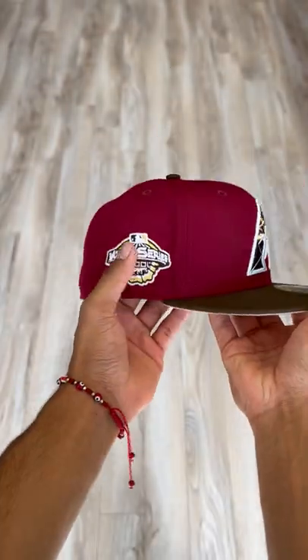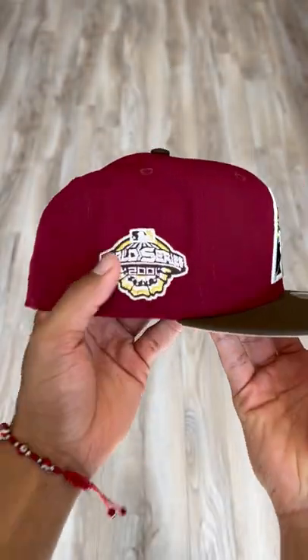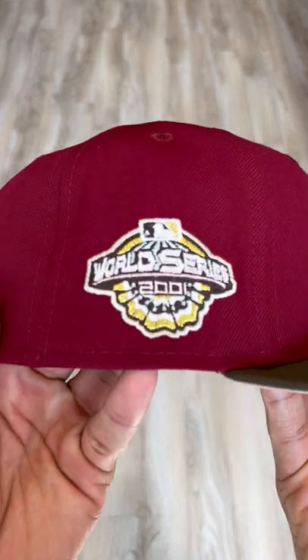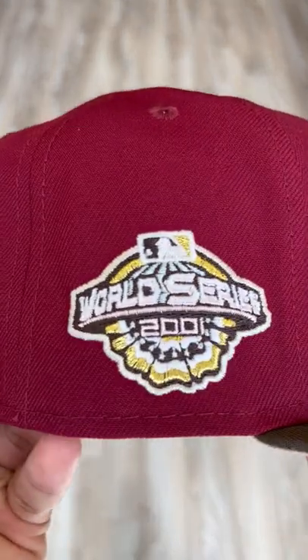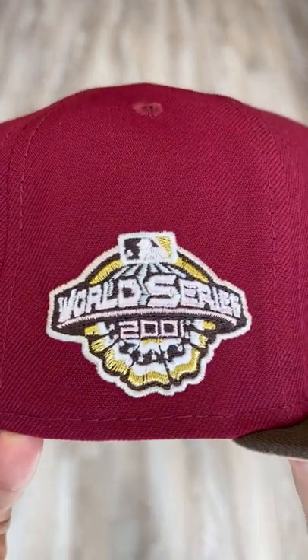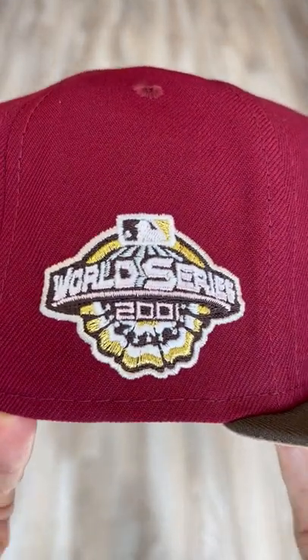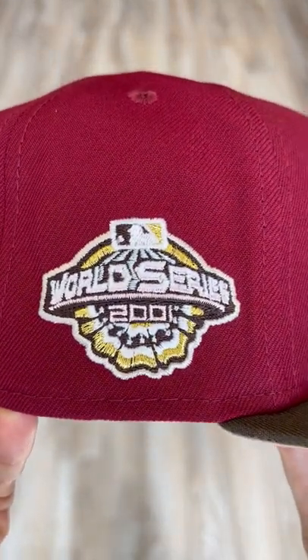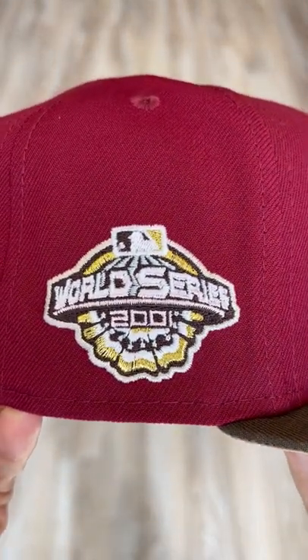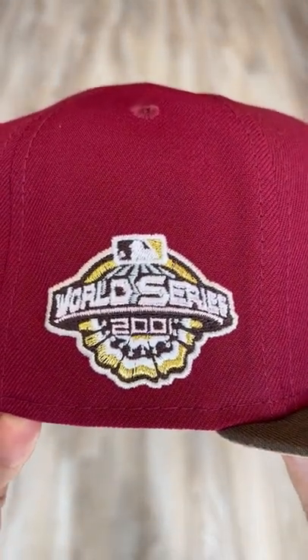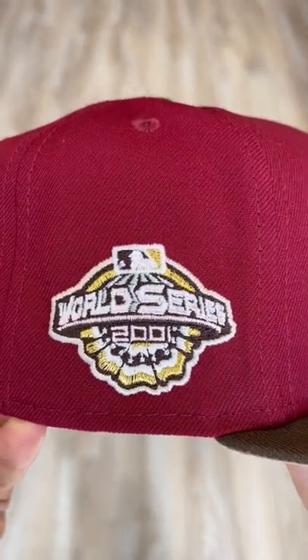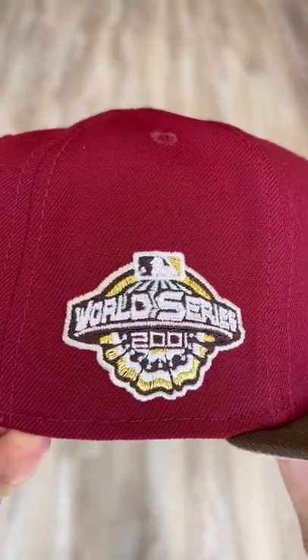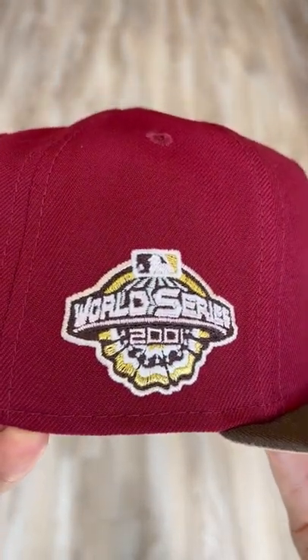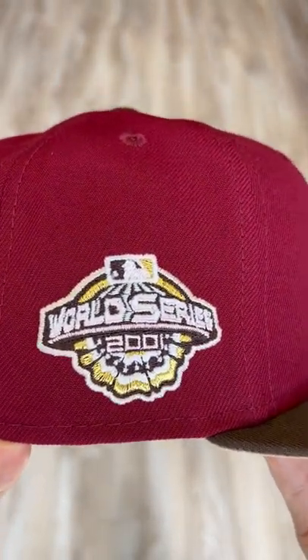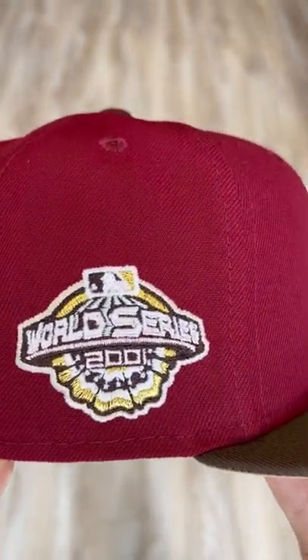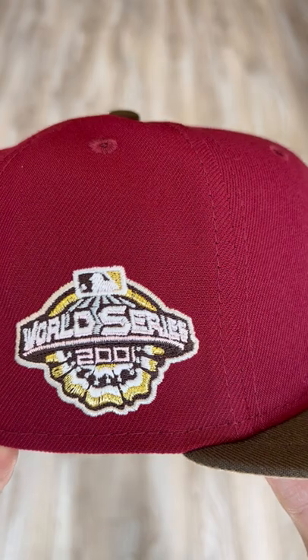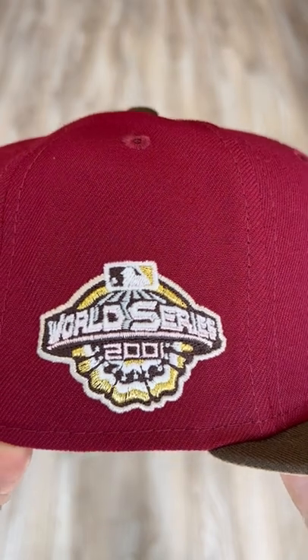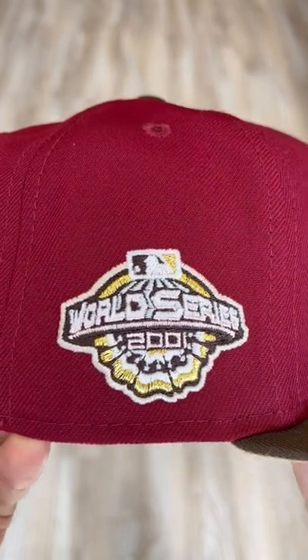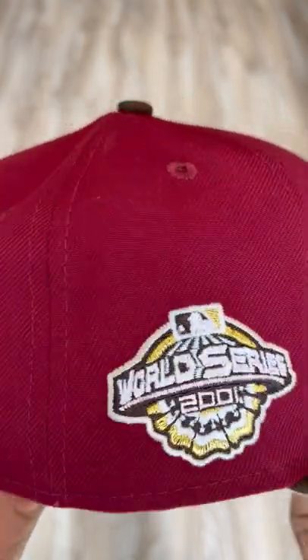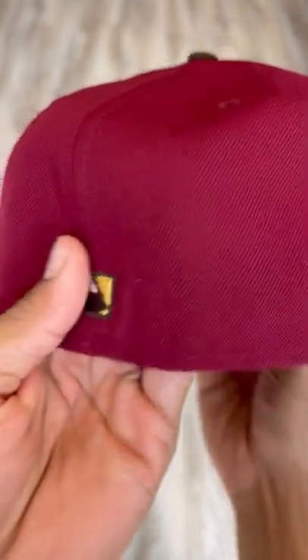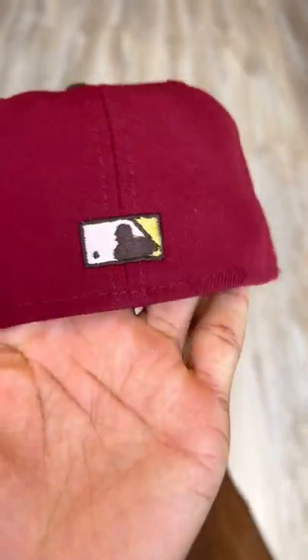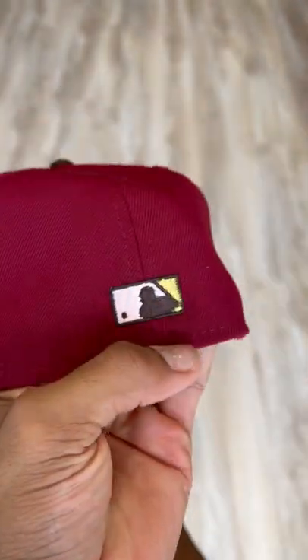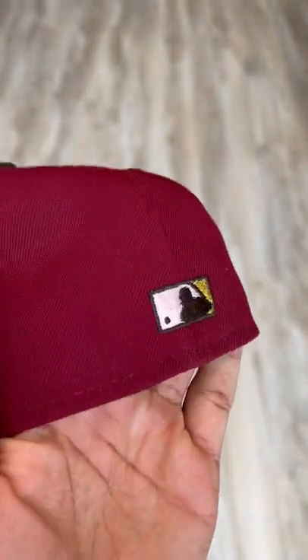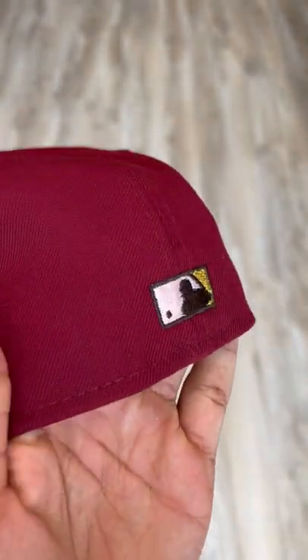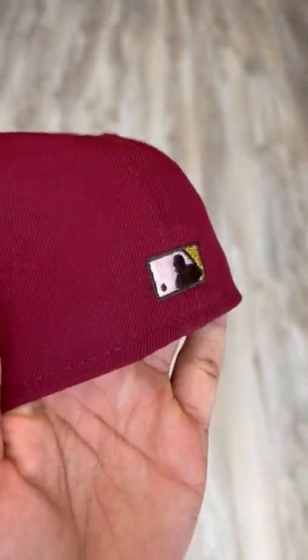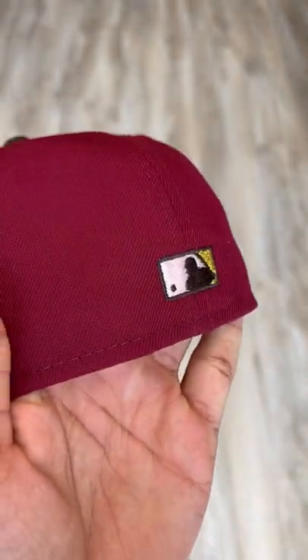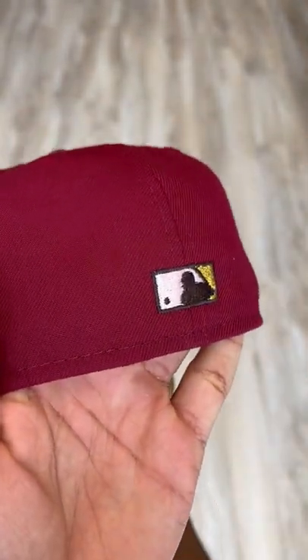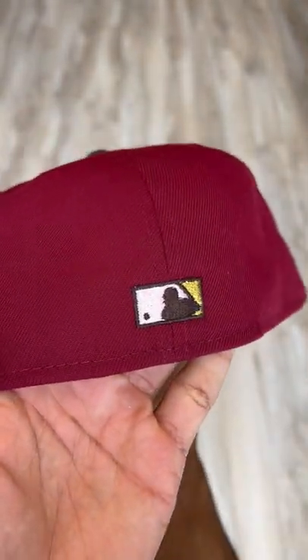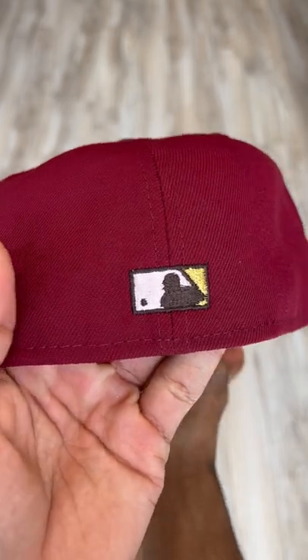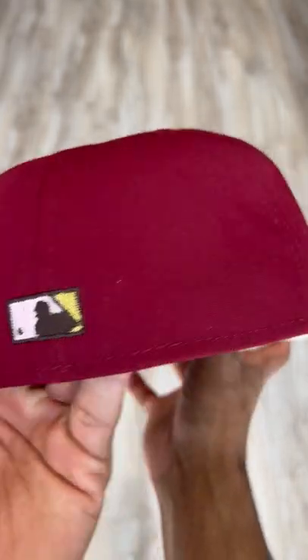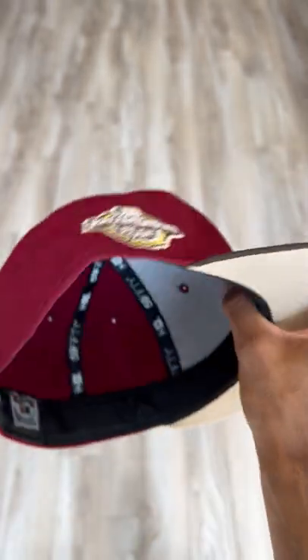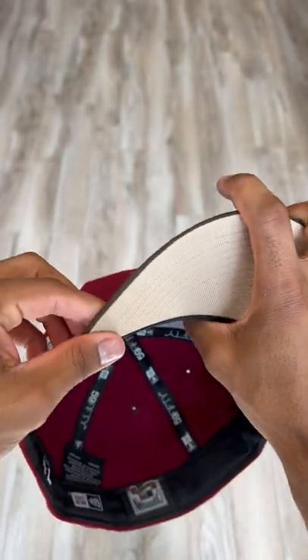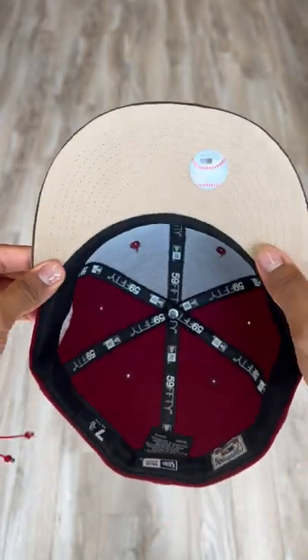Let's get to this side patch — World Series 2001 side patch, outlined in that cream beige vibe, just to spice it up. Flat MLB logo on the back of the hat with that gold making an appearance again.